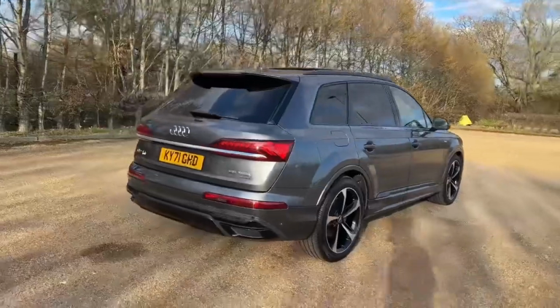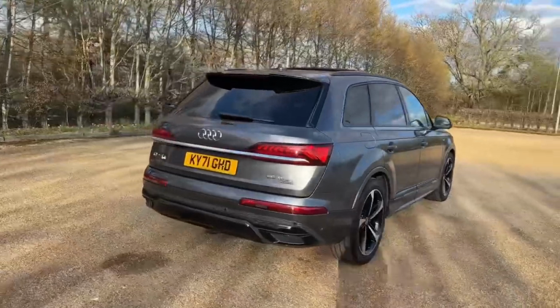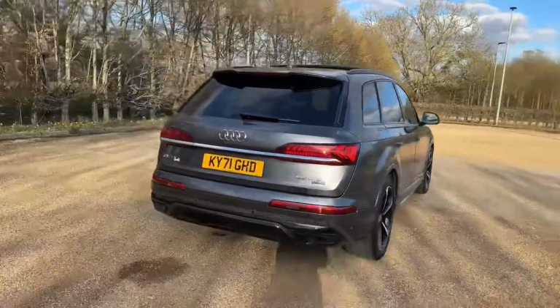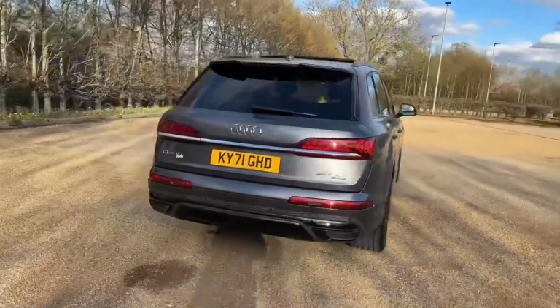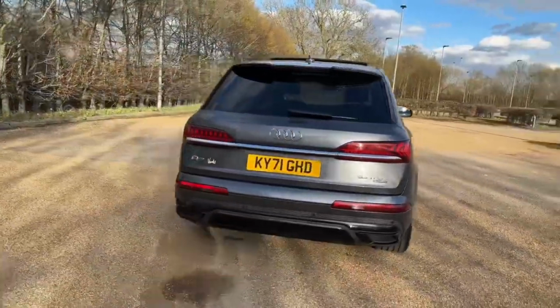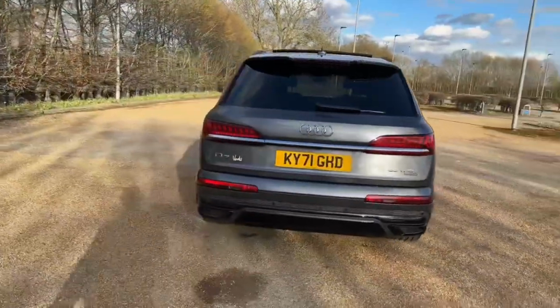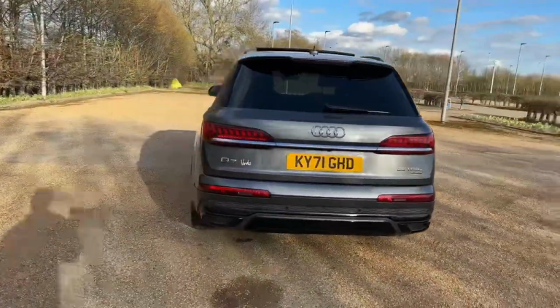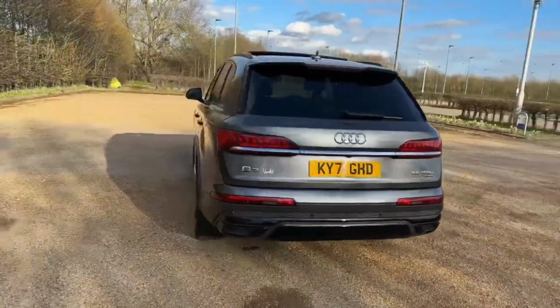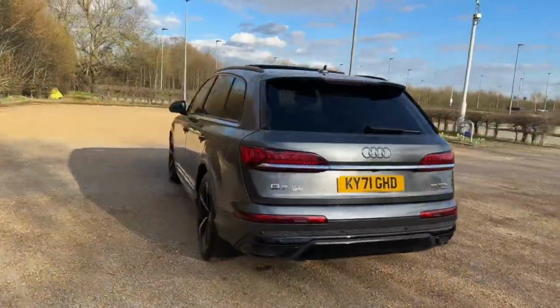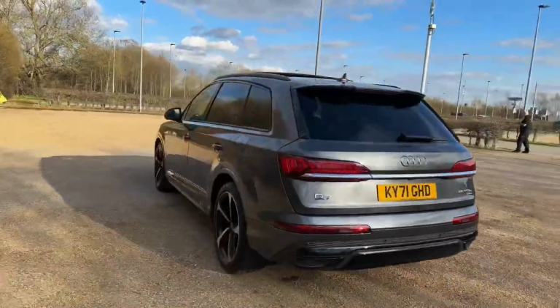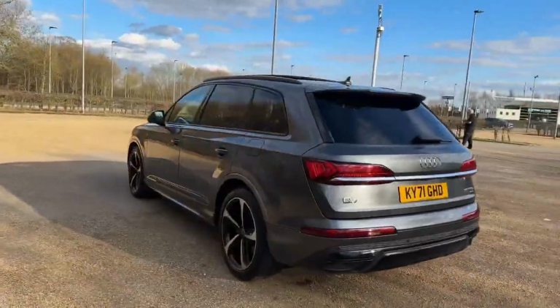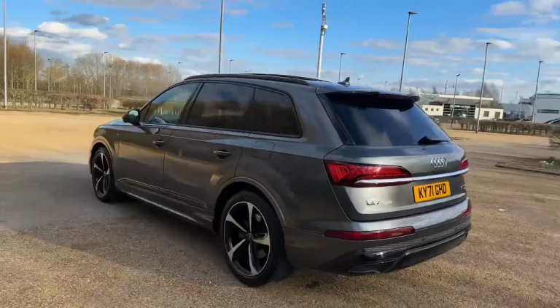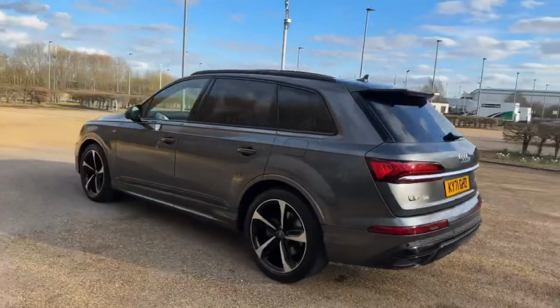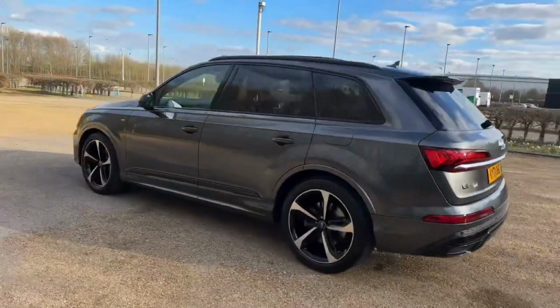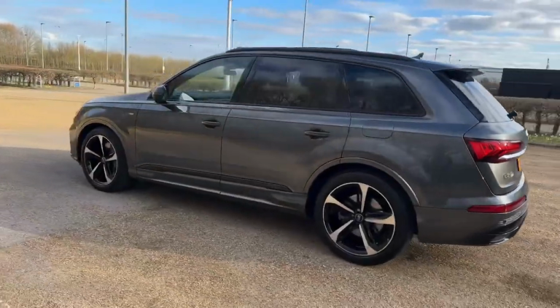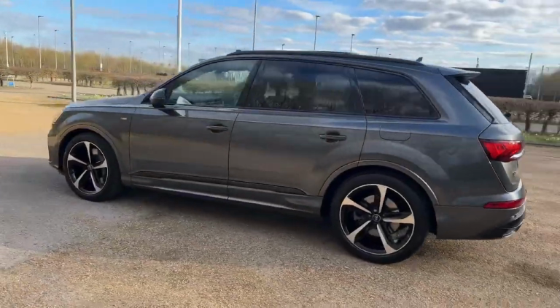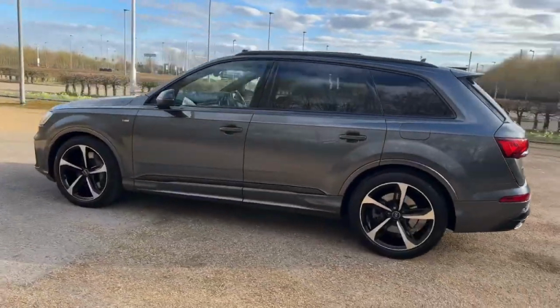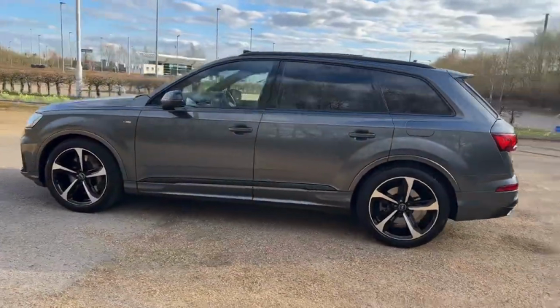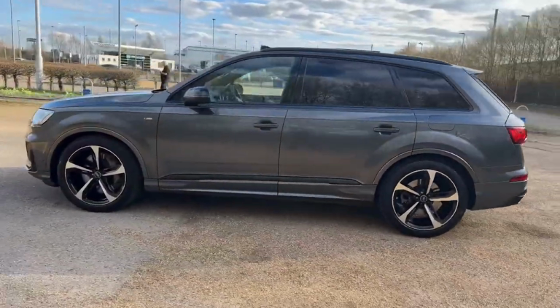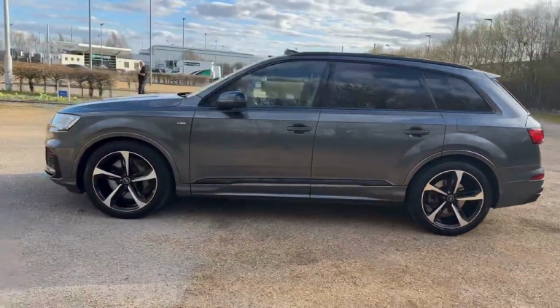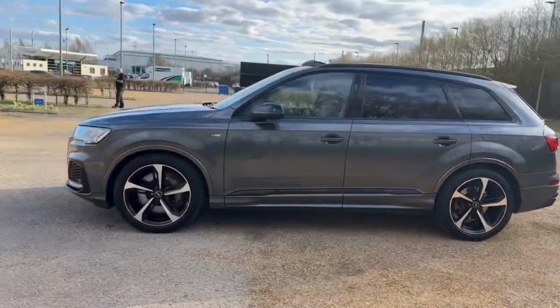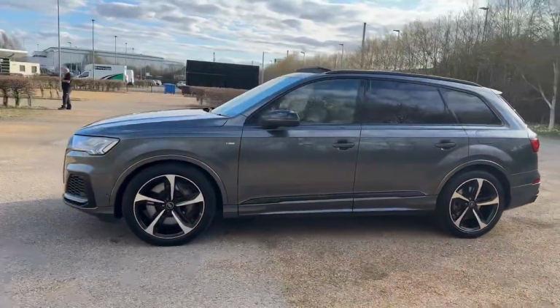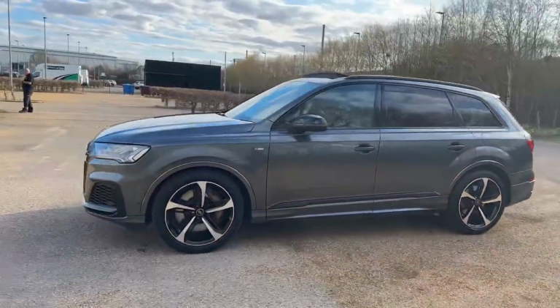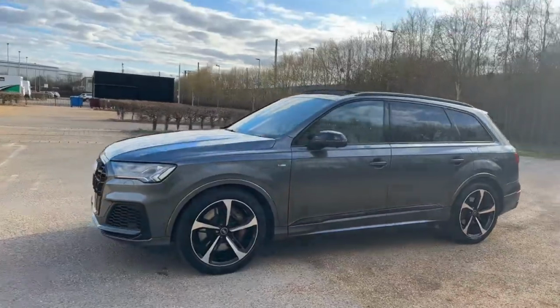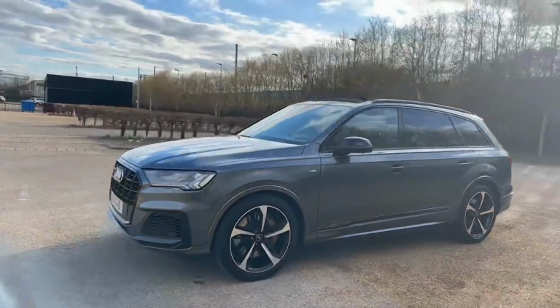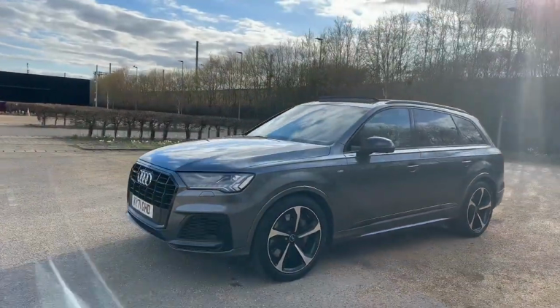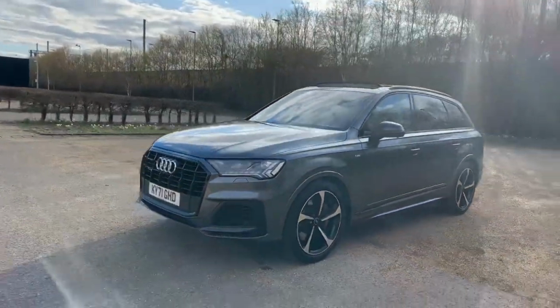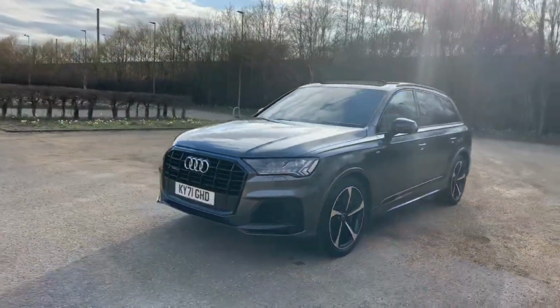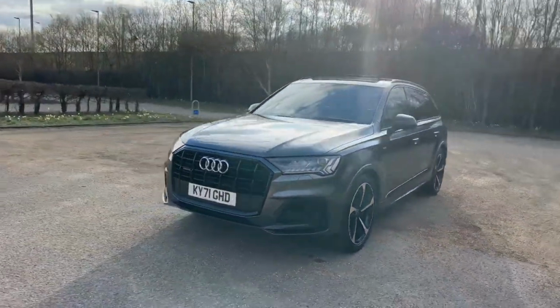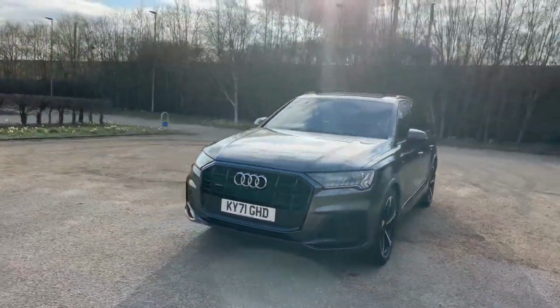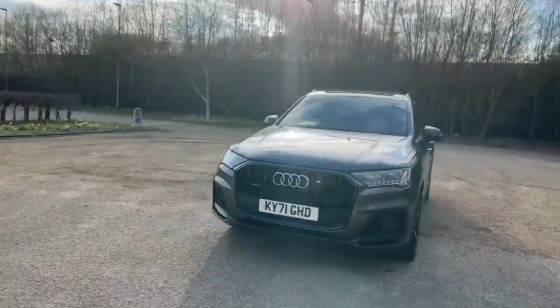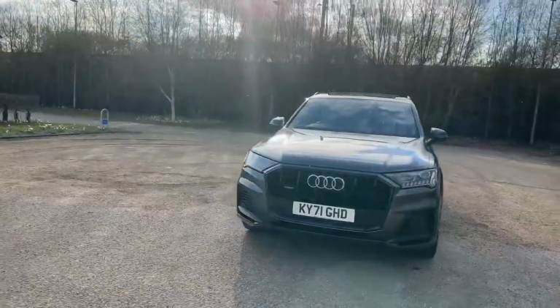This Q7 is finished in Daytona Grey Pearlescent, paired with 21-inch five-spoke blade design alloy wheels. This car gives a real presence on the road, especially with the black styling package you get with the Black Edition trim.